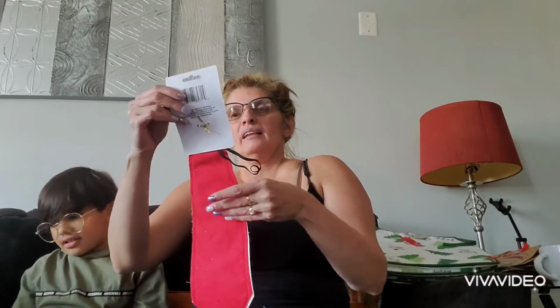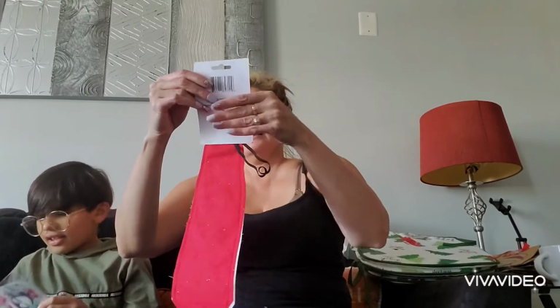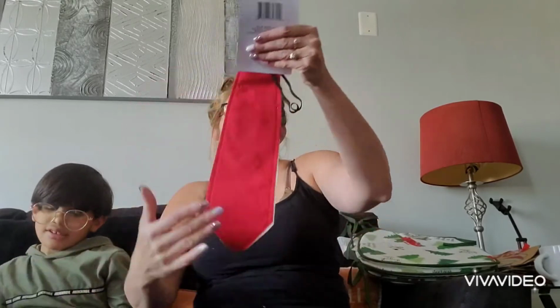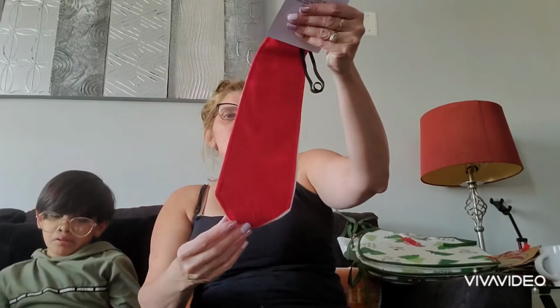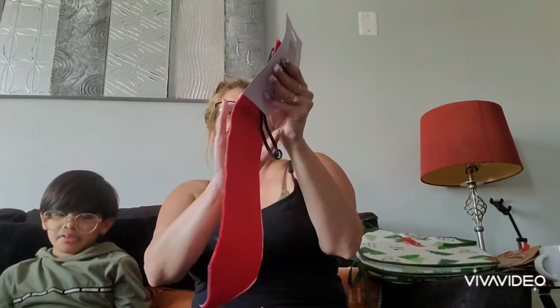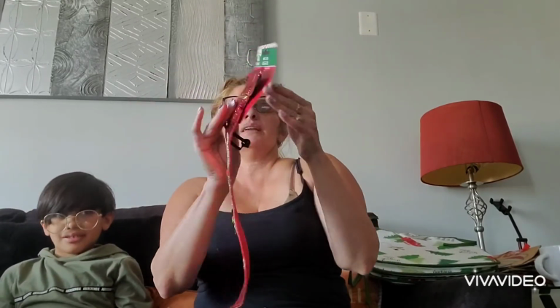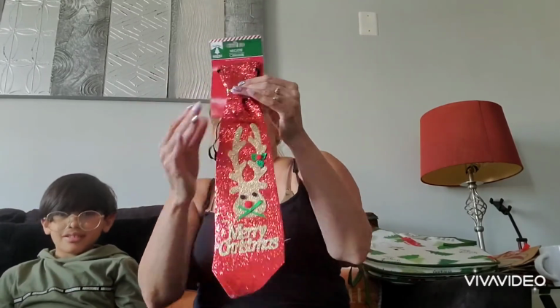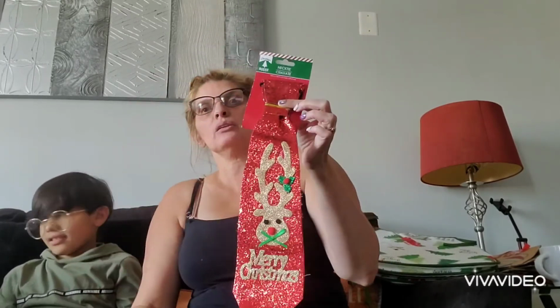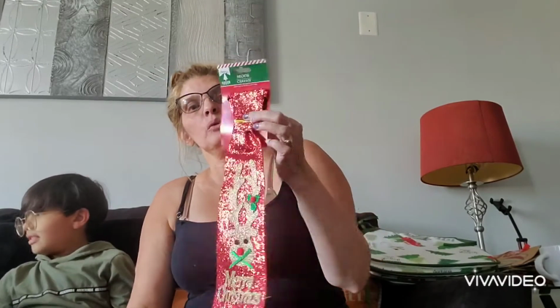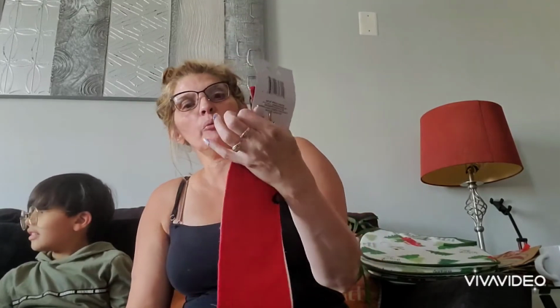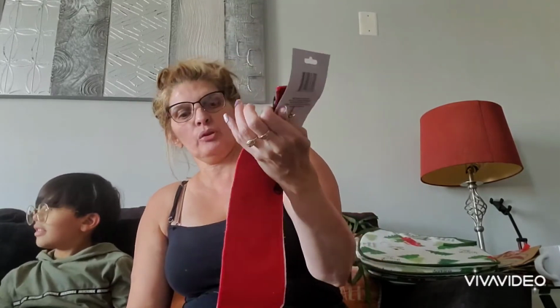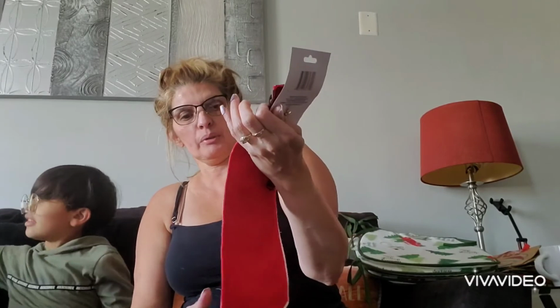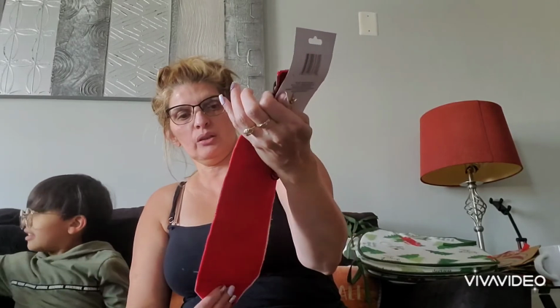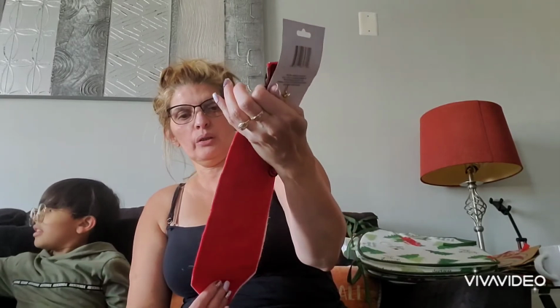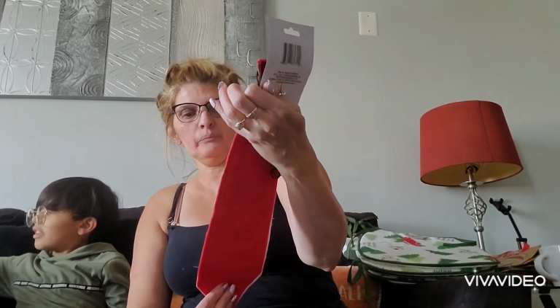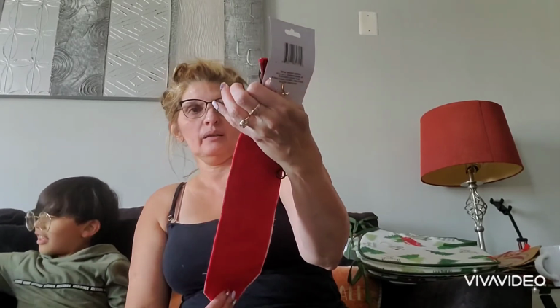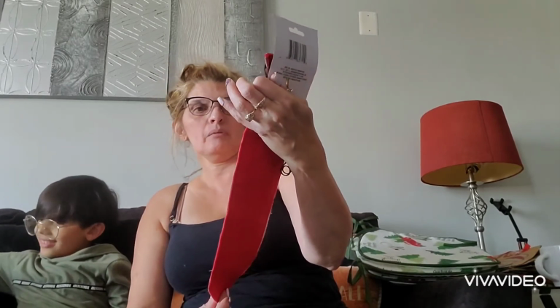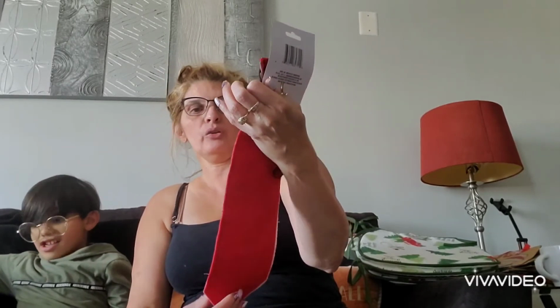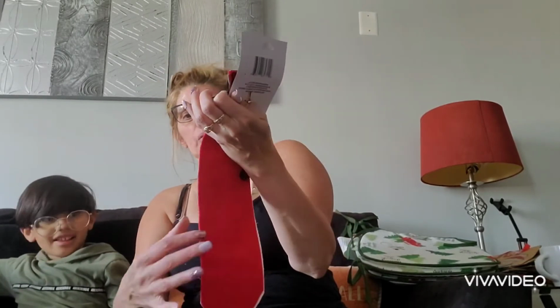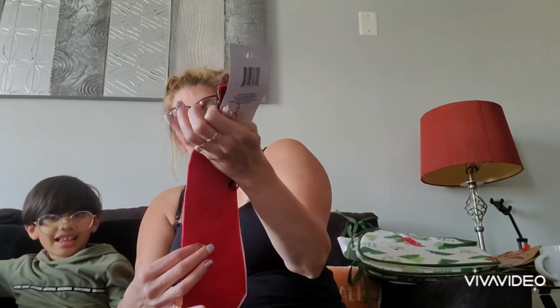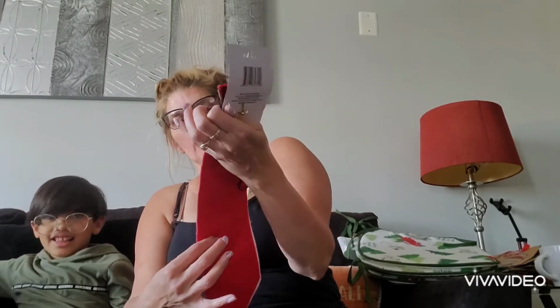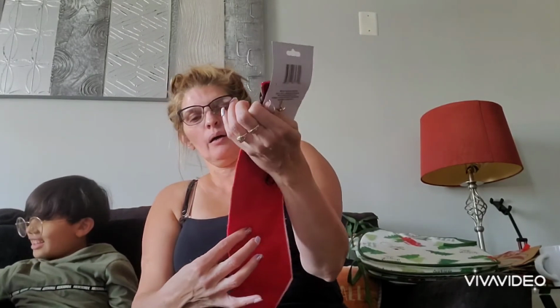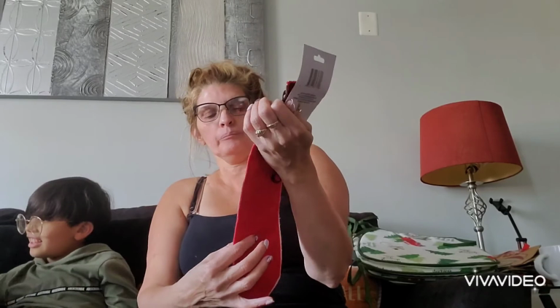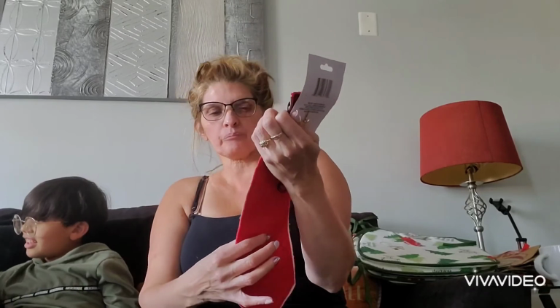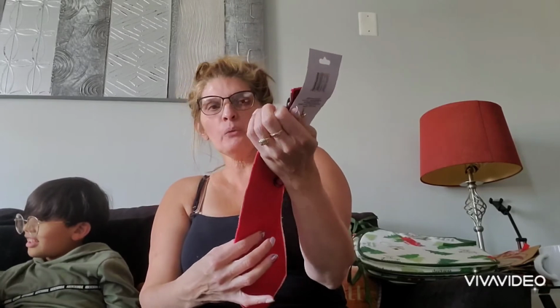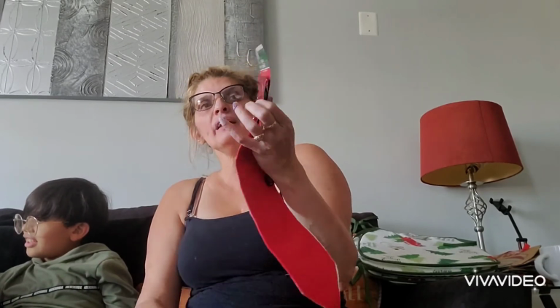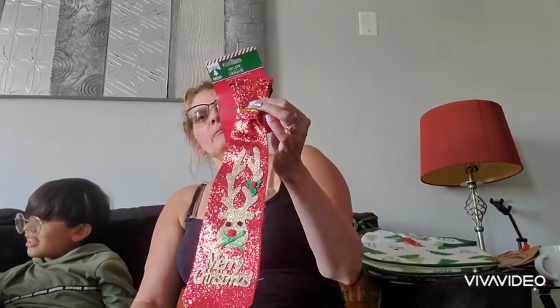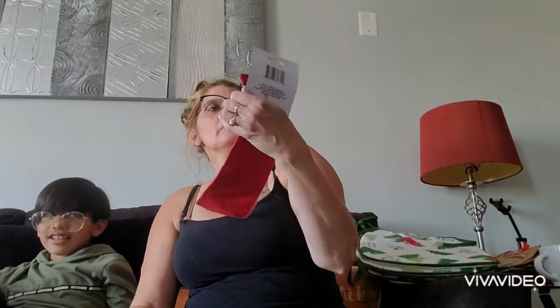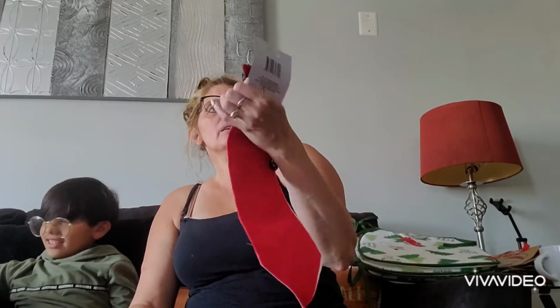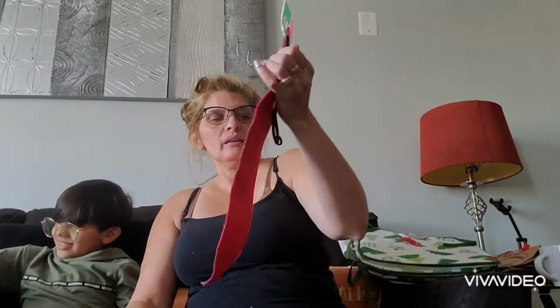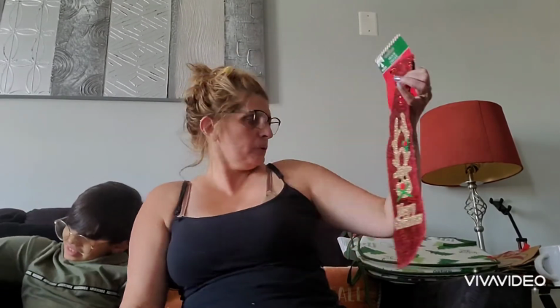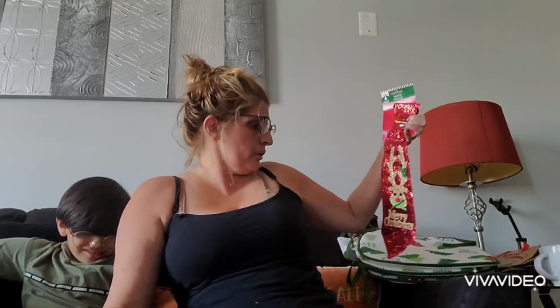Then the next thing I purchased is another one of these ties — to give to one of my boys for Christmas so they can wear them. This is a Merry Christmas with the reindeer. I thought this was really cute.